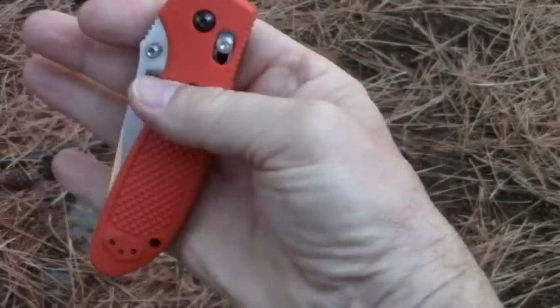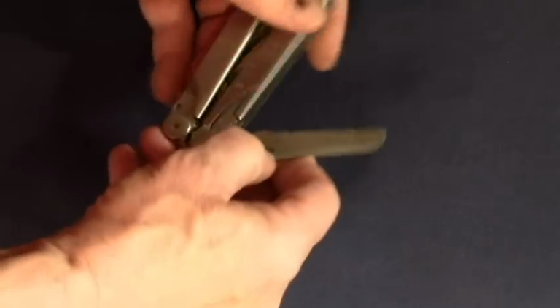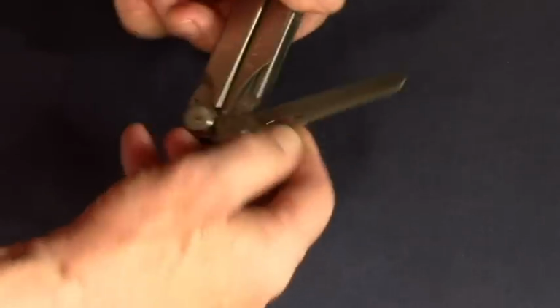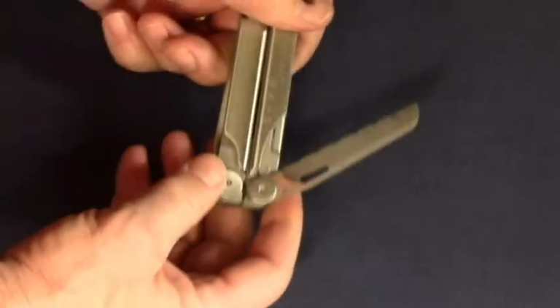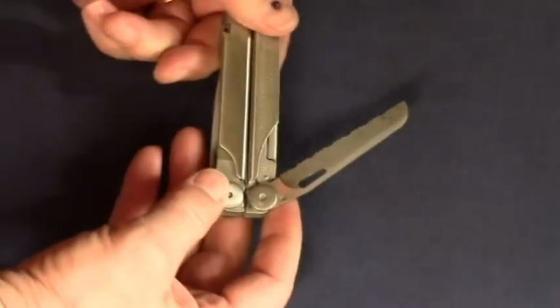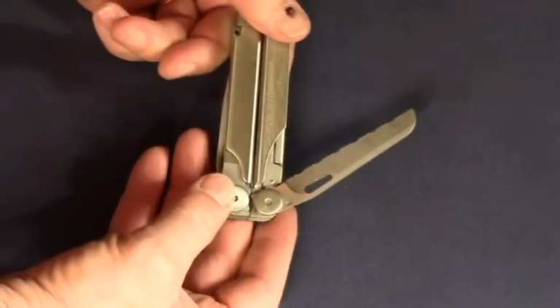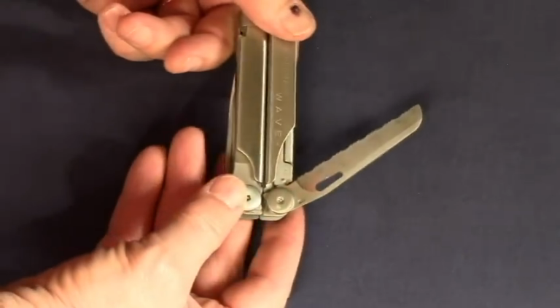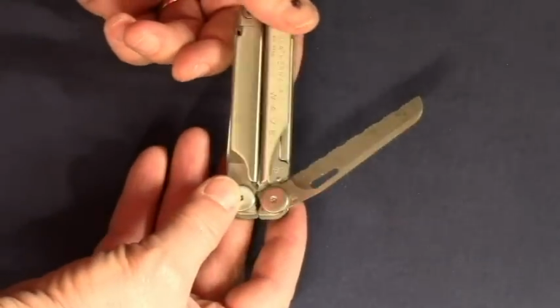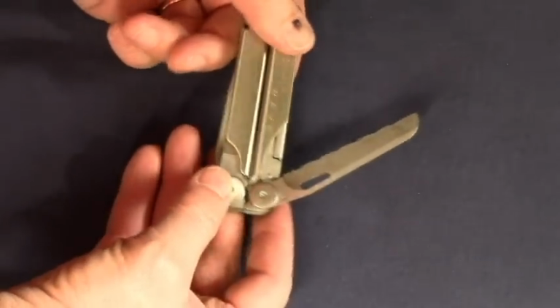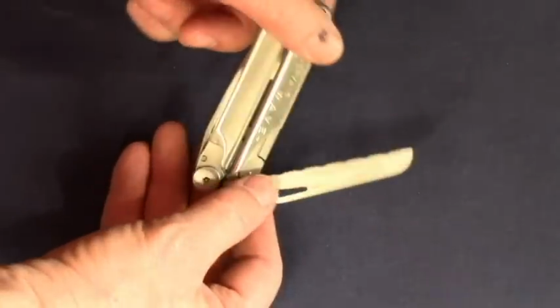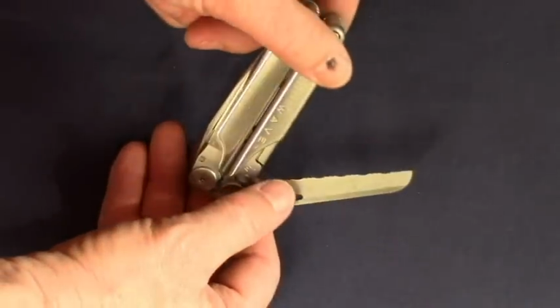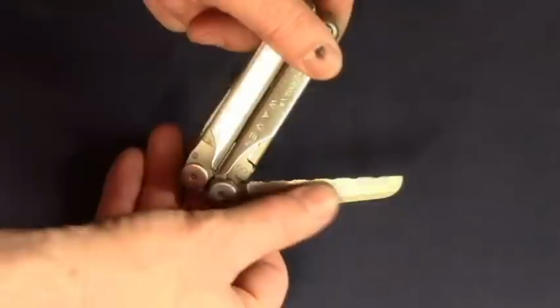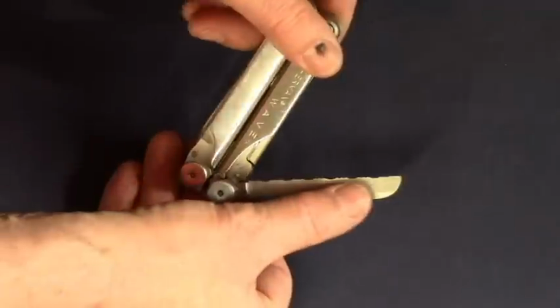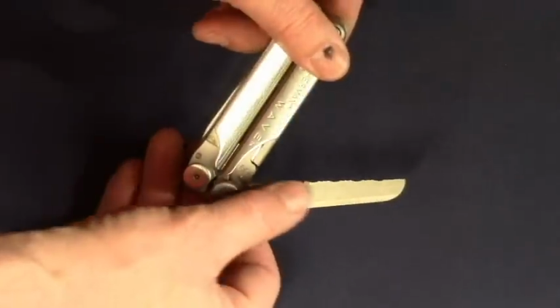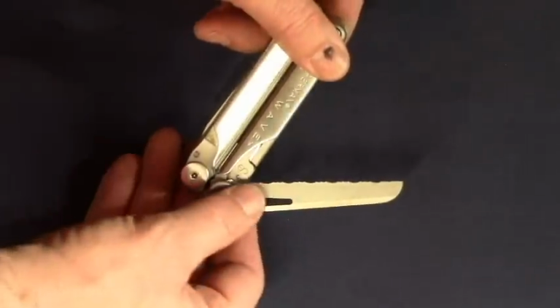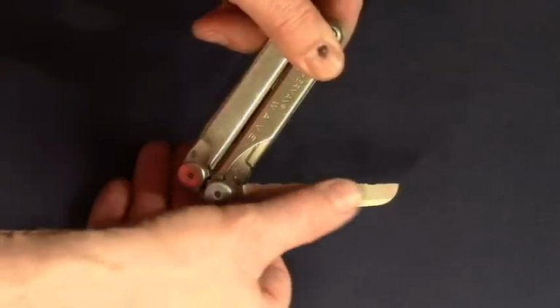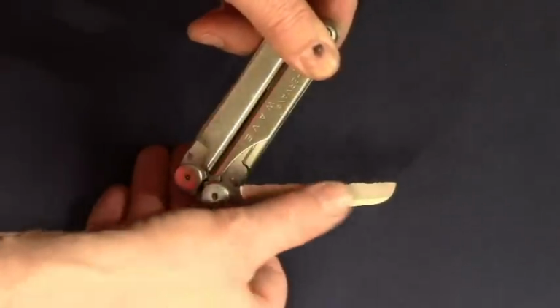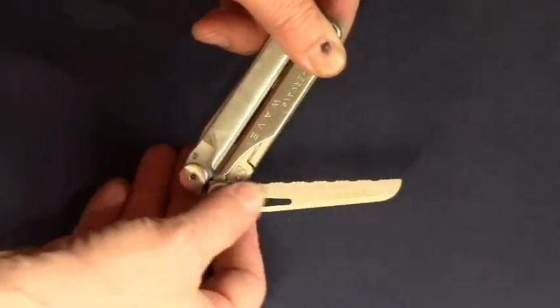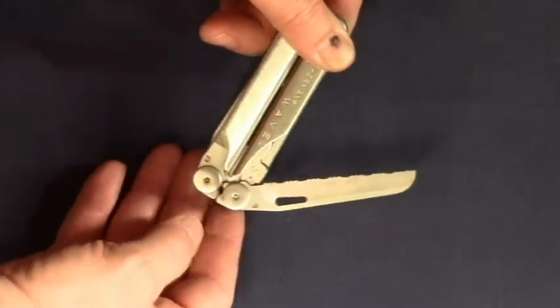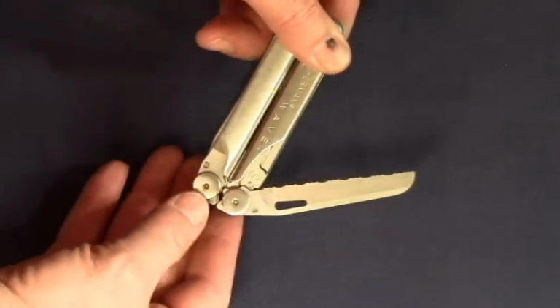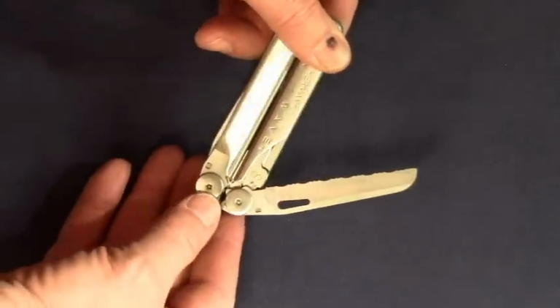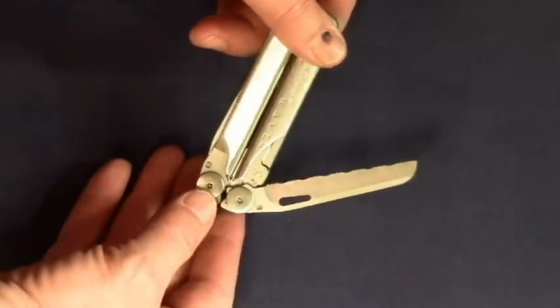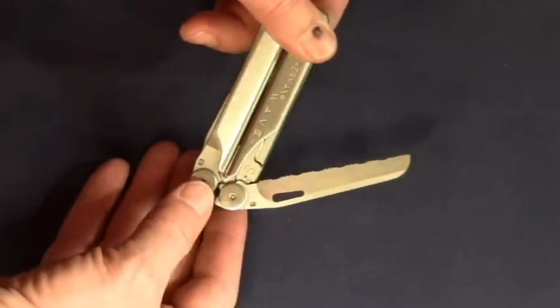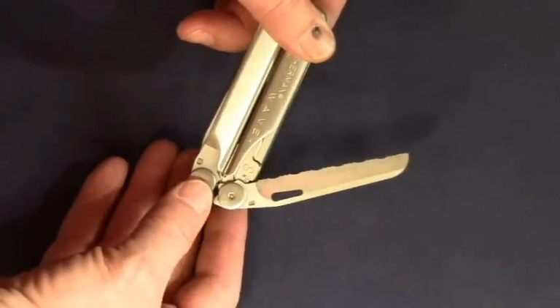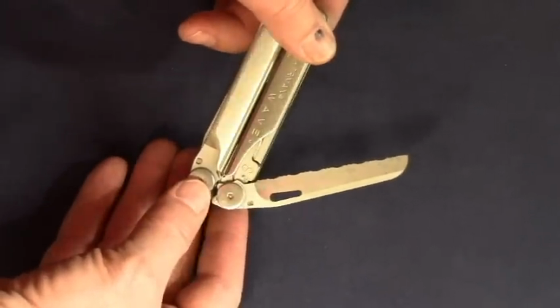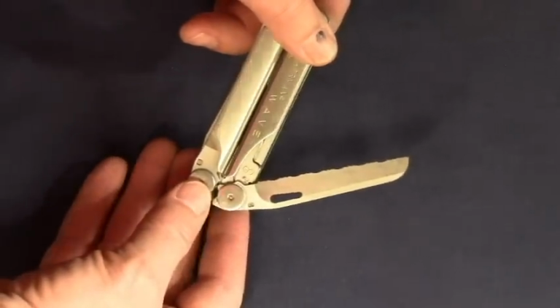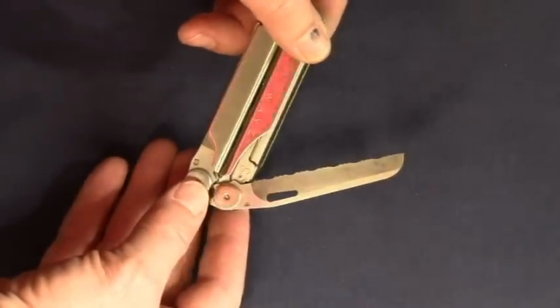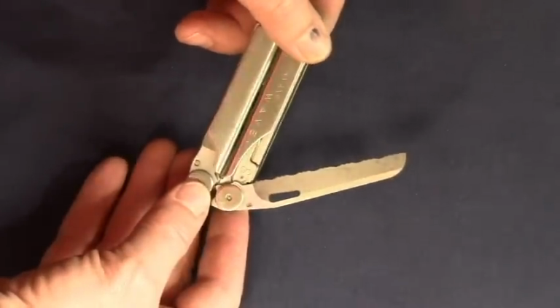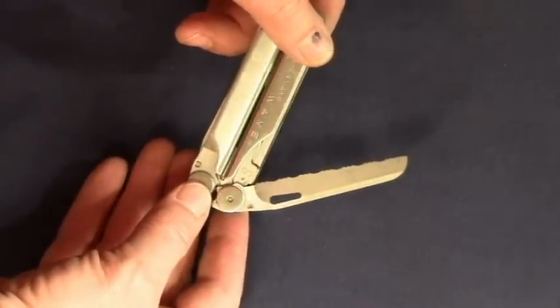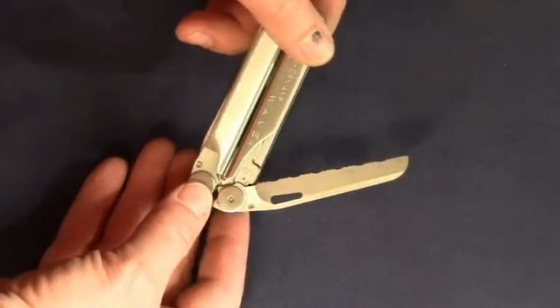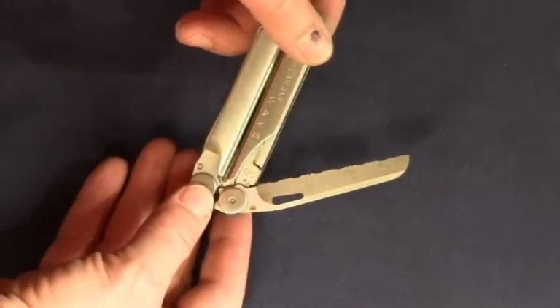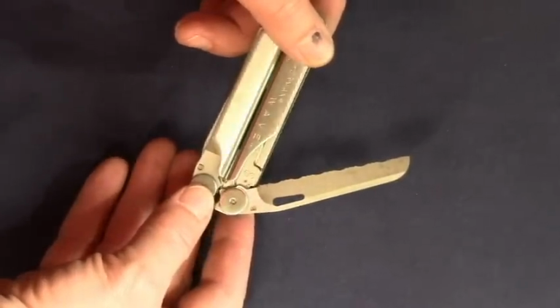I don't like serrated edges or other specialty grinds. If you have a job that may require a serrated edge, then buy a knife that has a specialty blade.